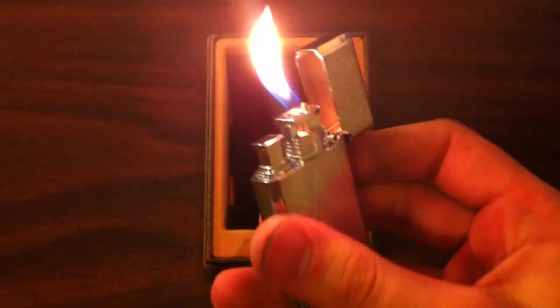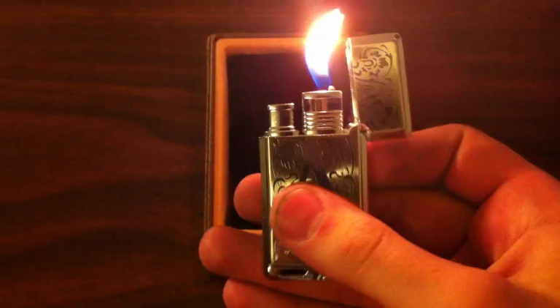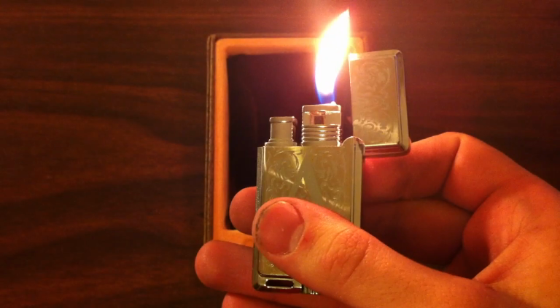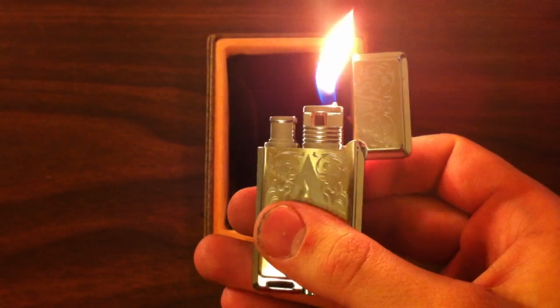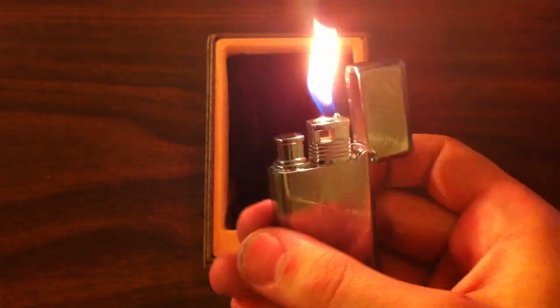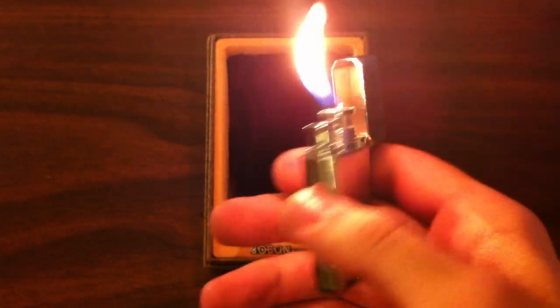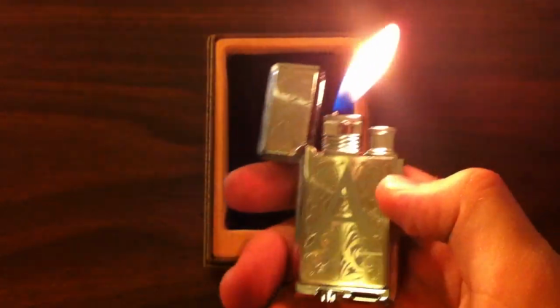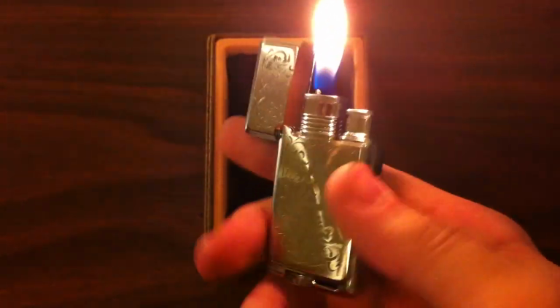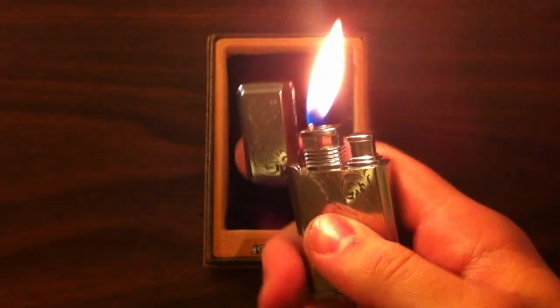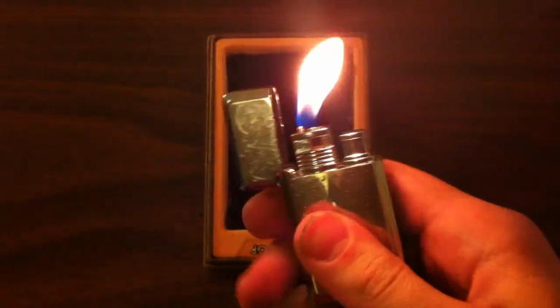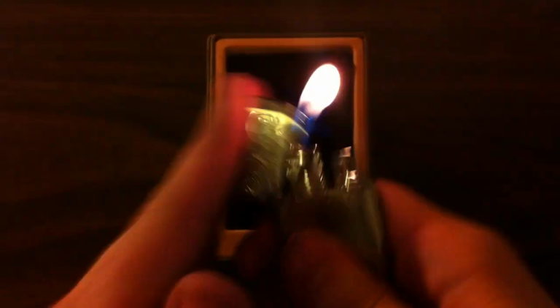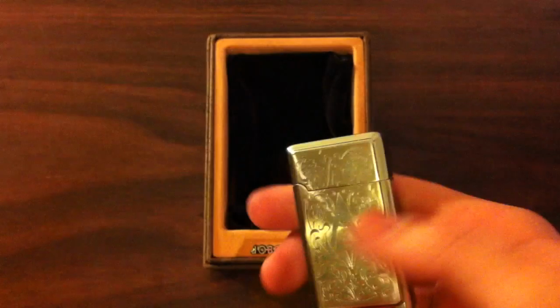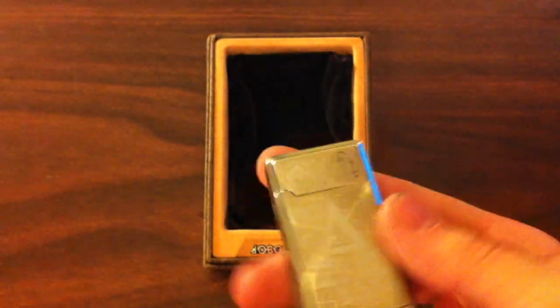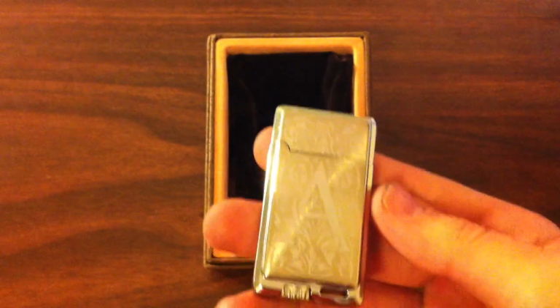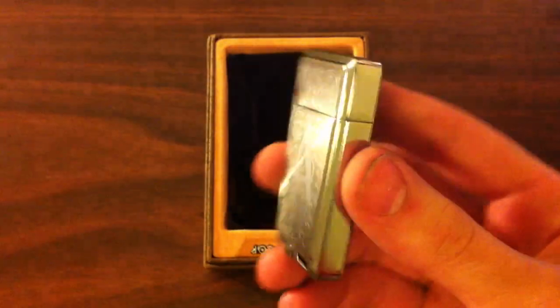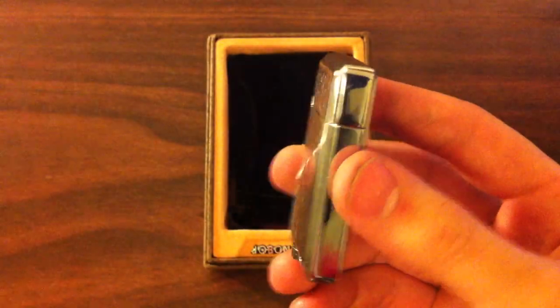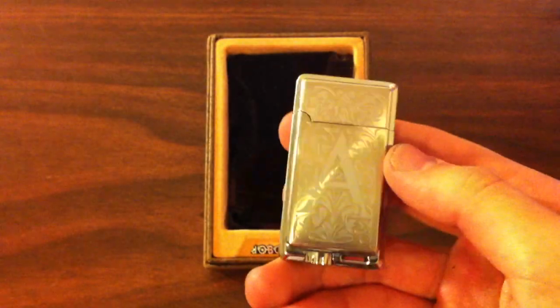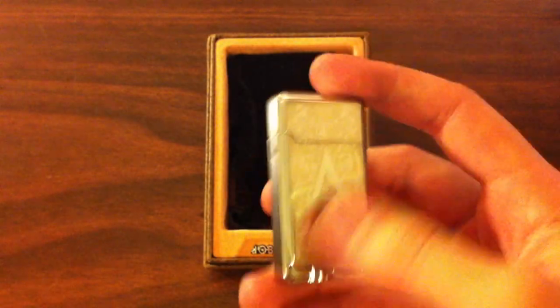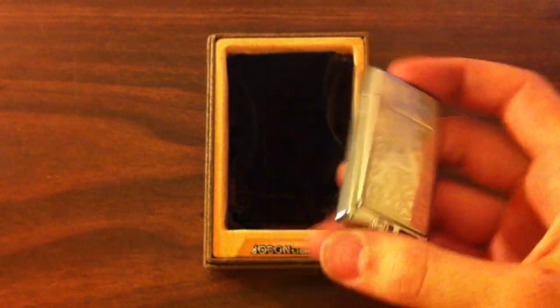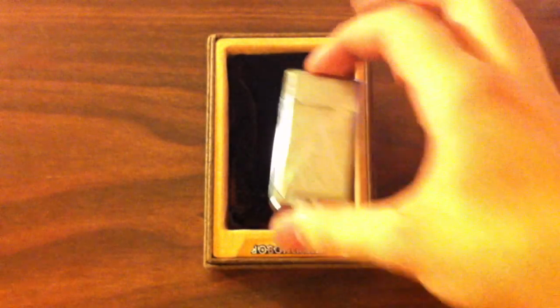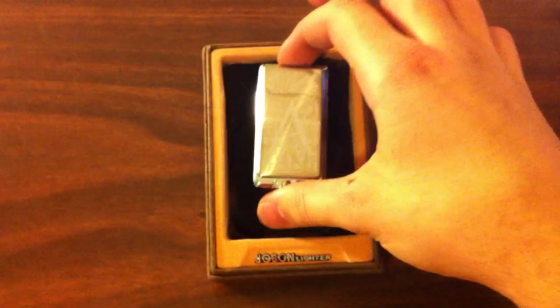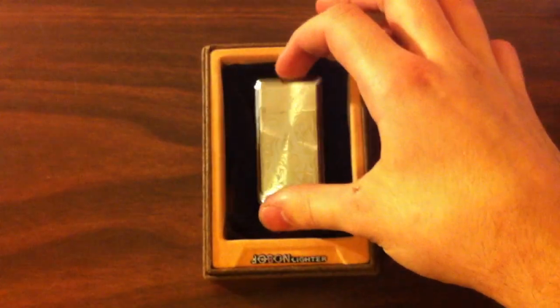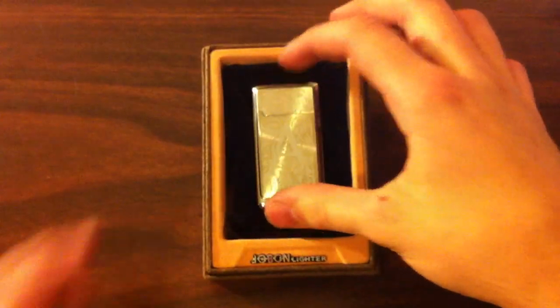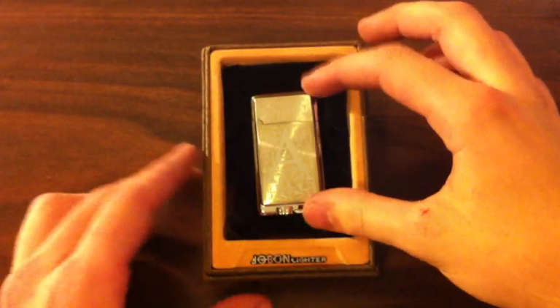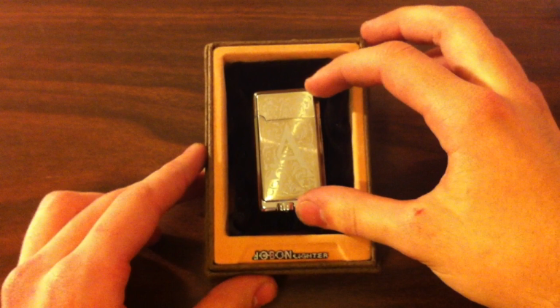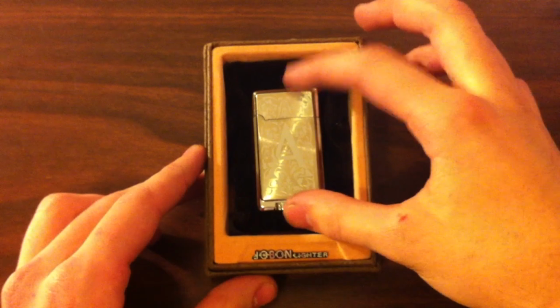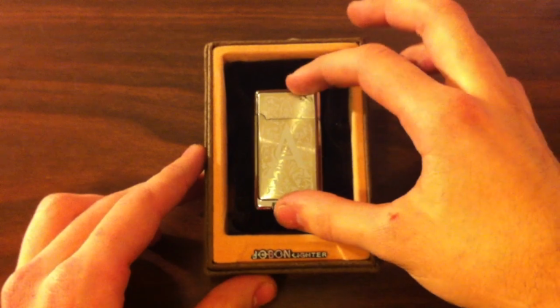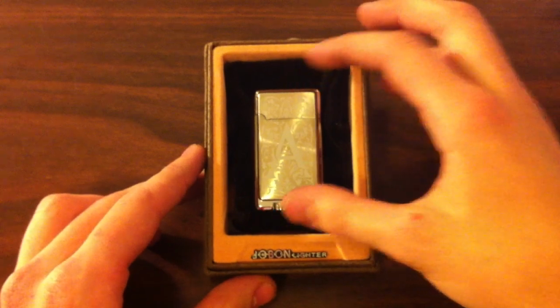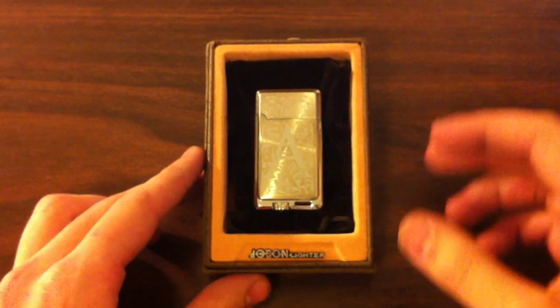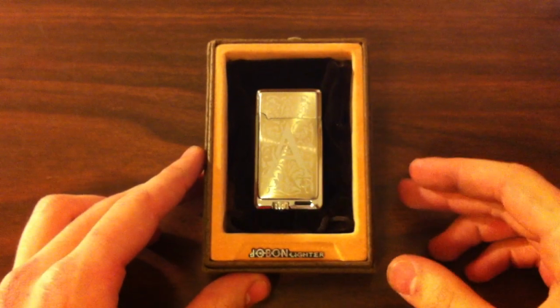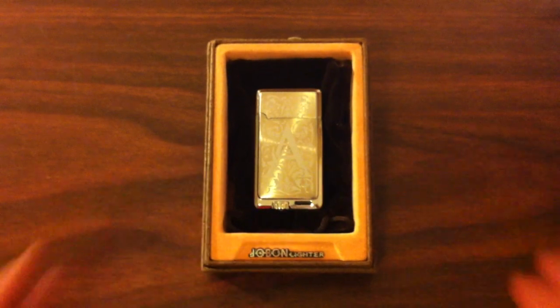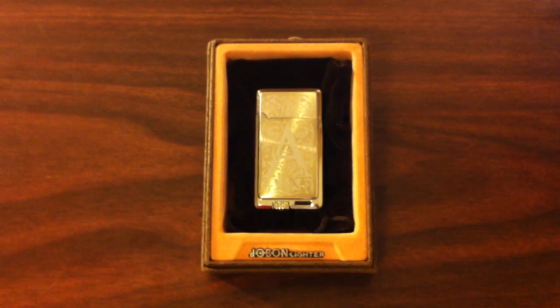I think it's pretty neat and unique — that's why I picked one up. So let me know what you guys think, leave a comment below, and thanks for watching.